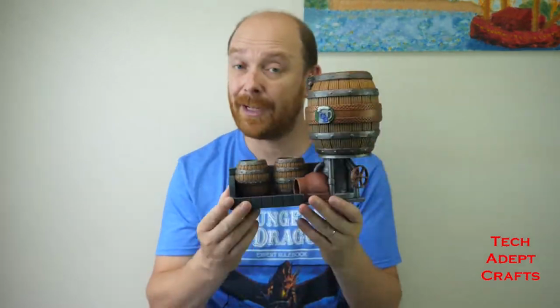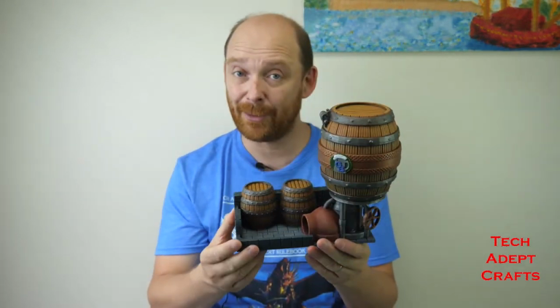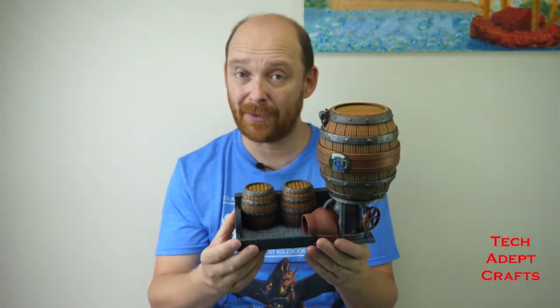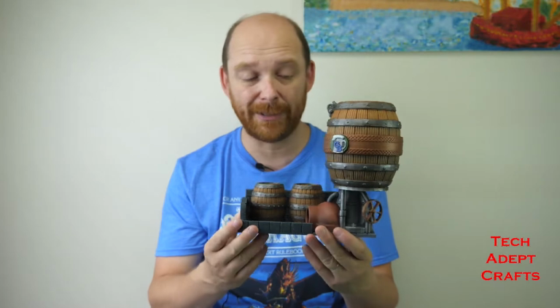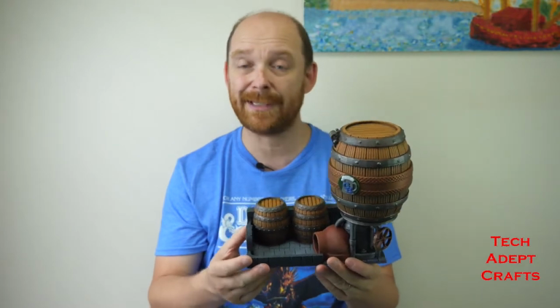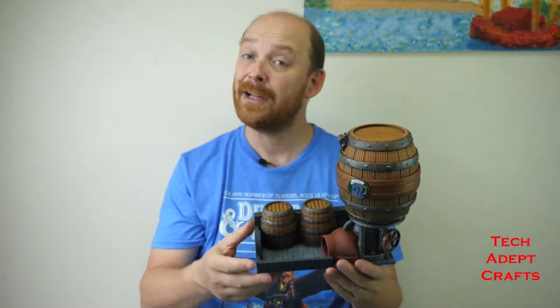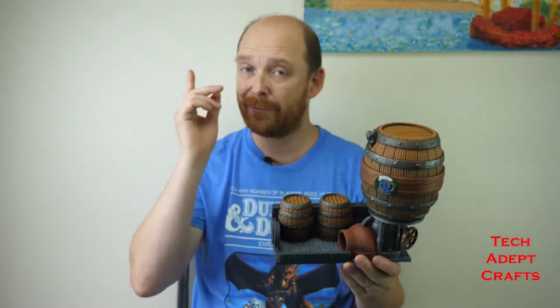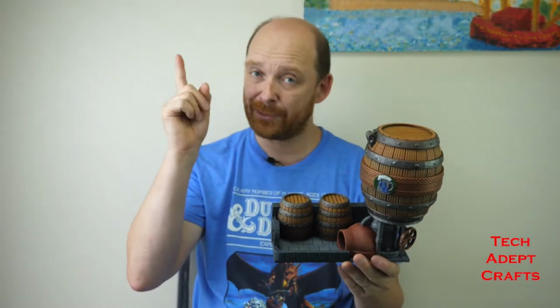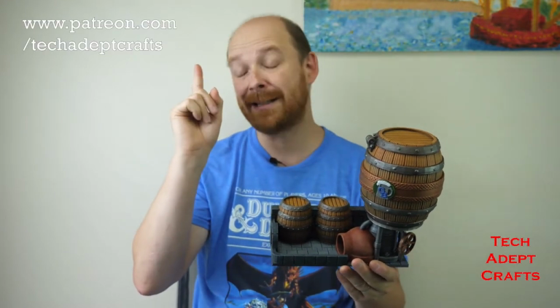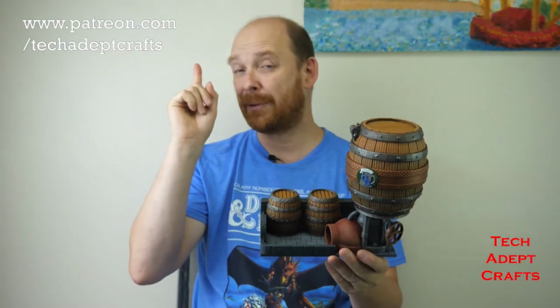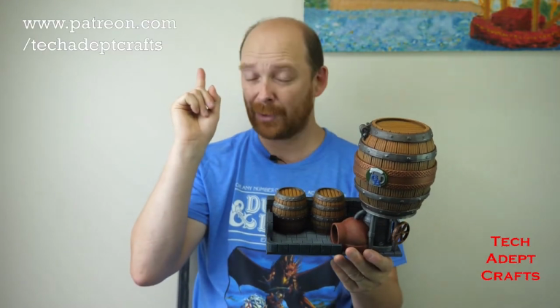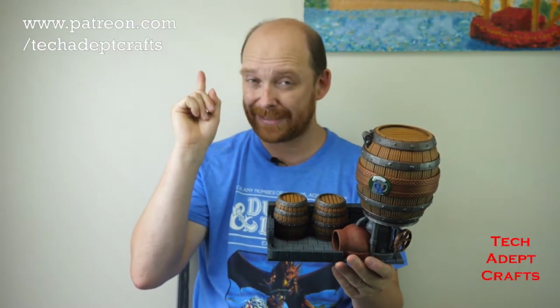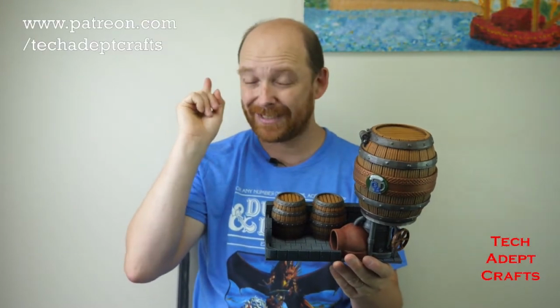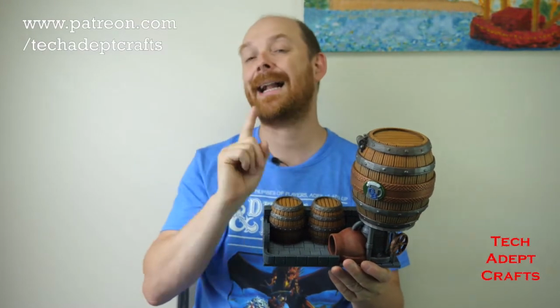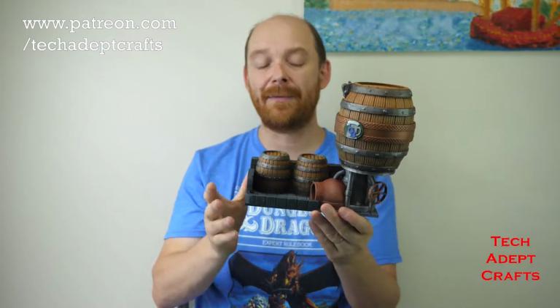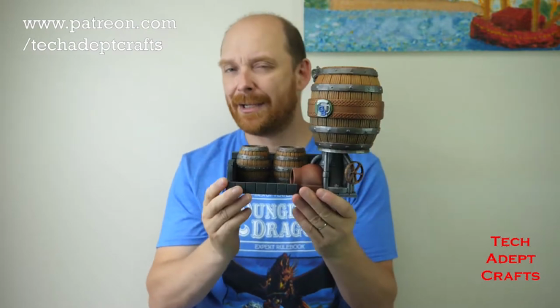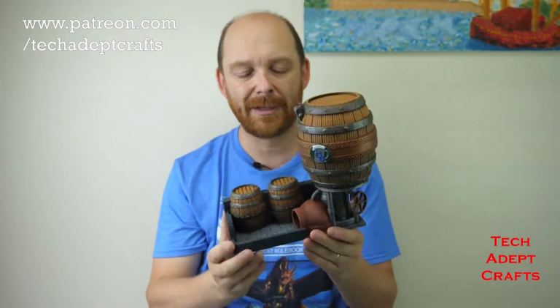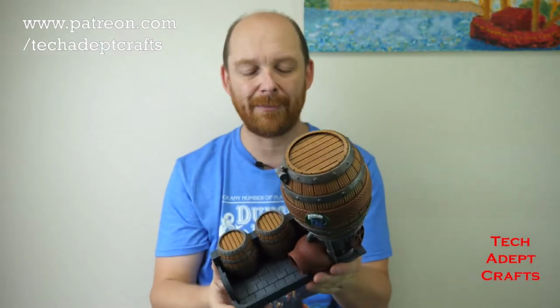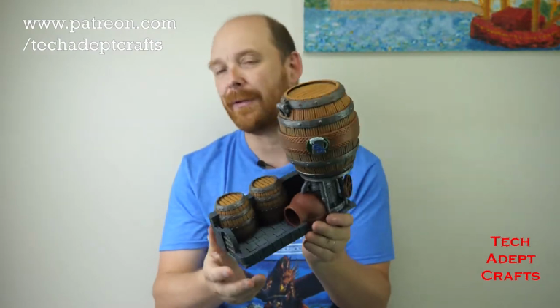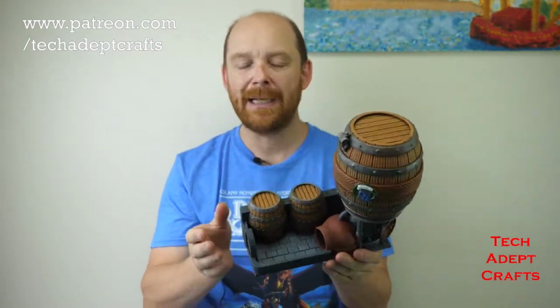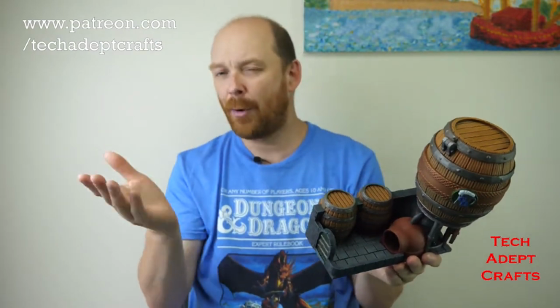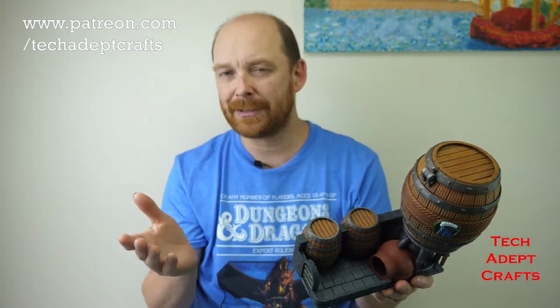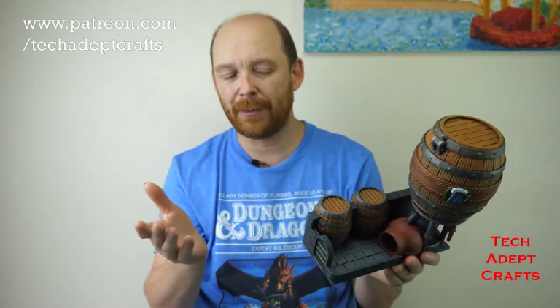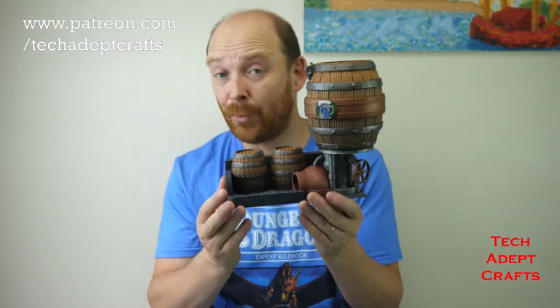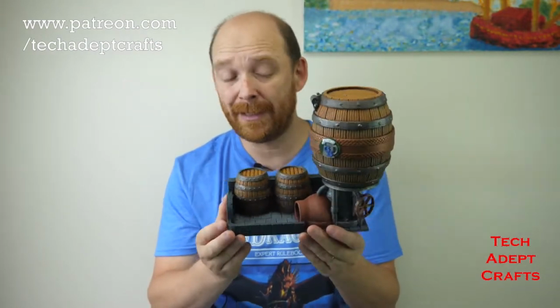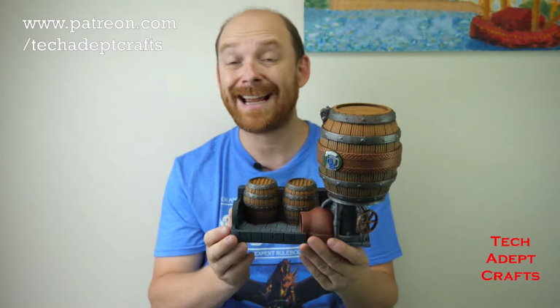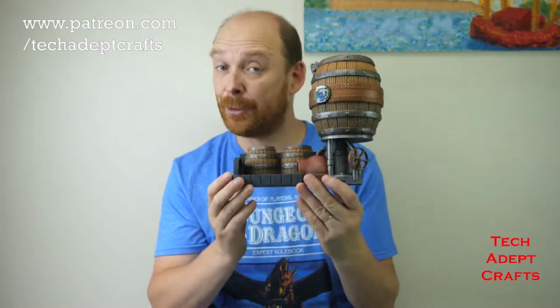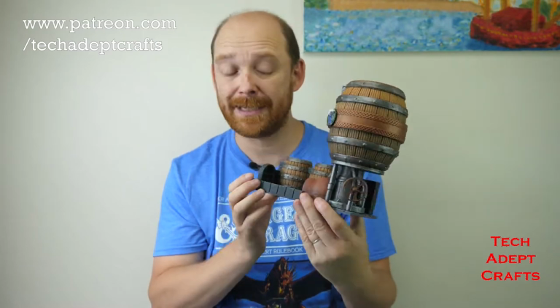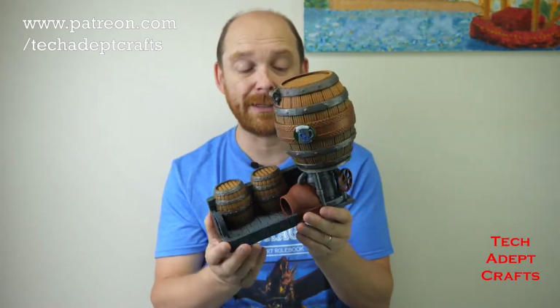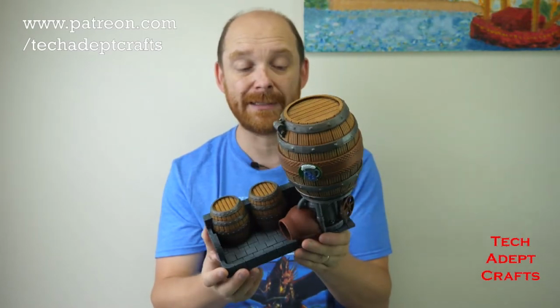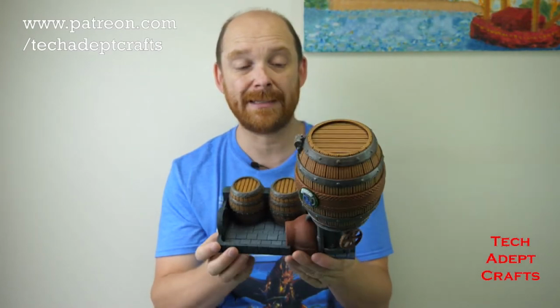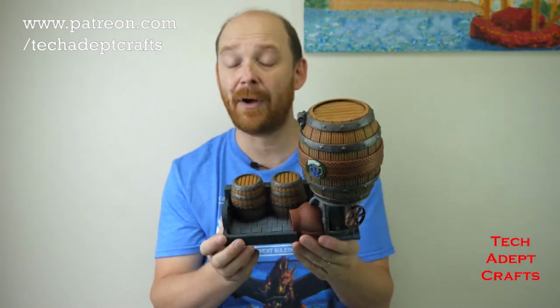If you'd like to download this file and print it yourself, jump on over to Patreon at patreon.com/techadeptcrafts and join us. Become one of the Hobby Goodness followers or one of the Full Tackle and you'll be able to download this STL file.